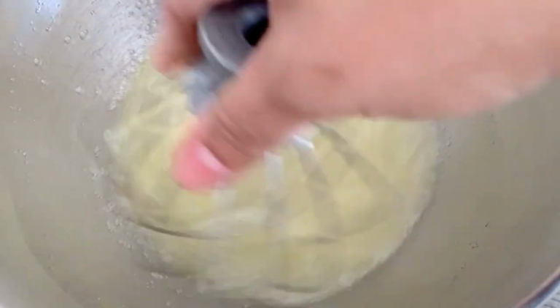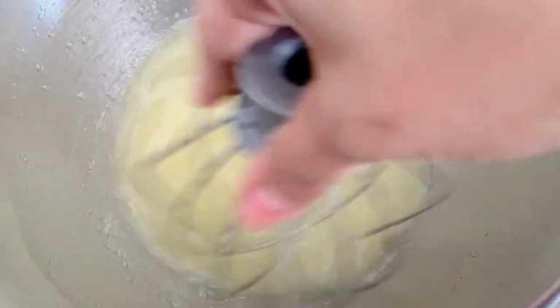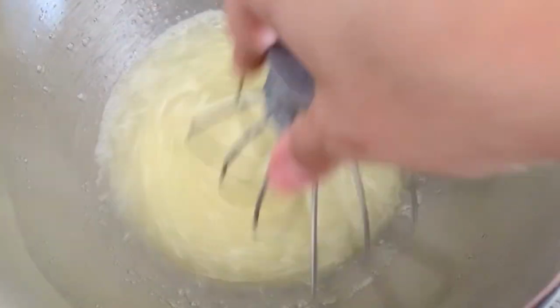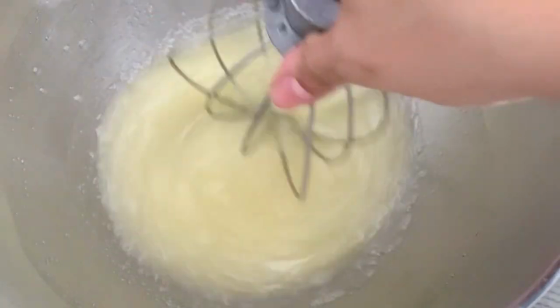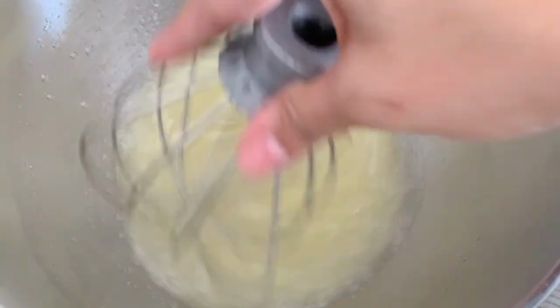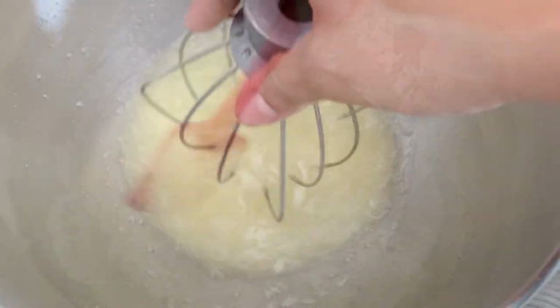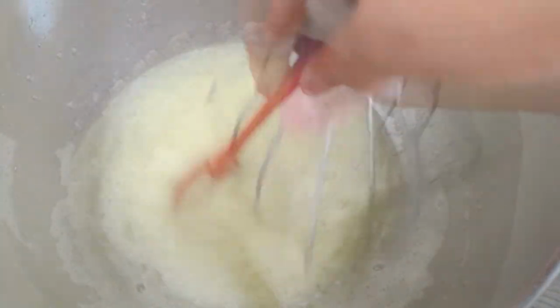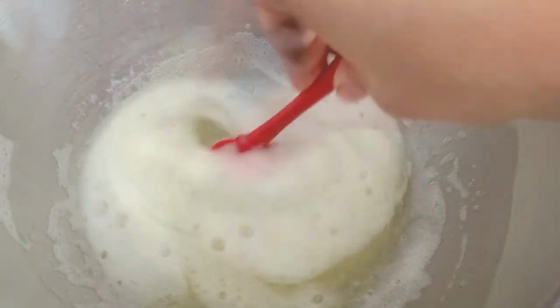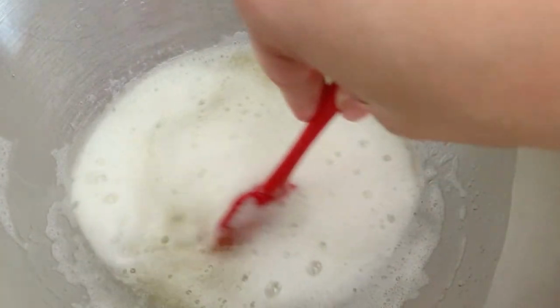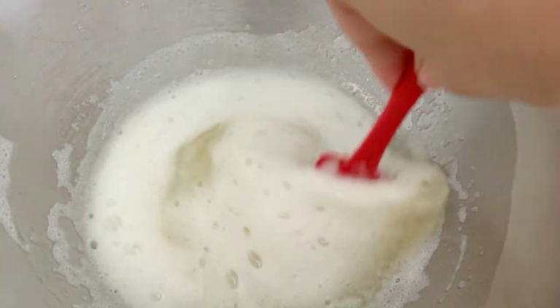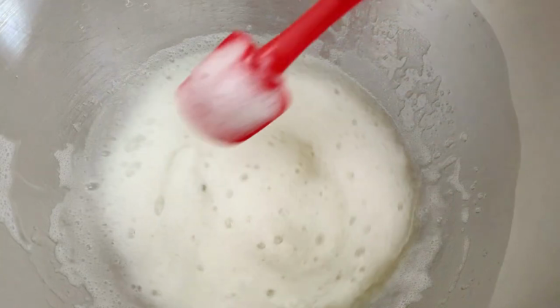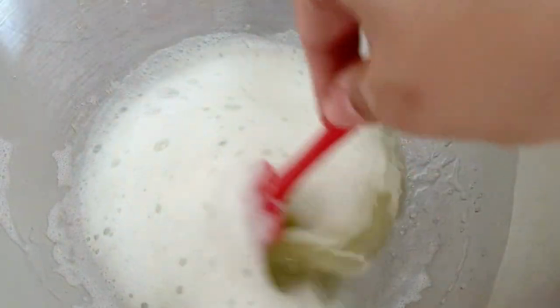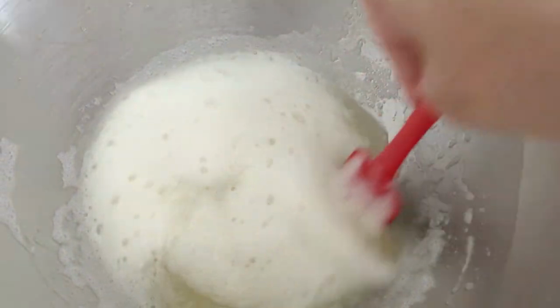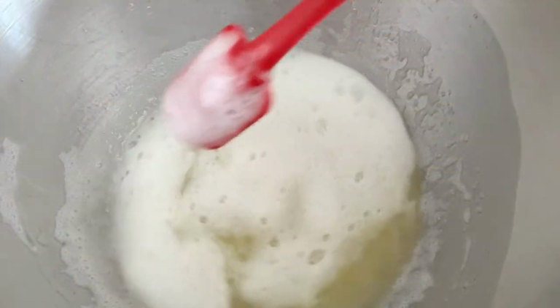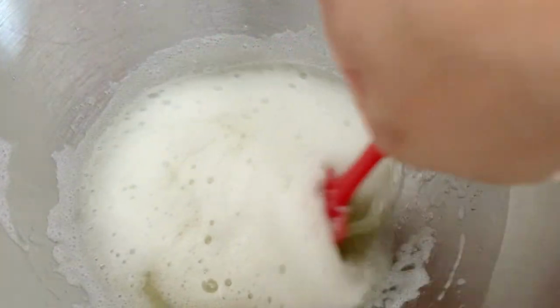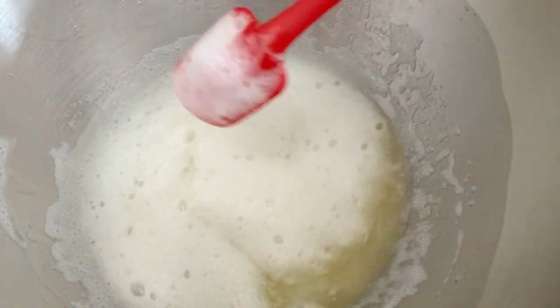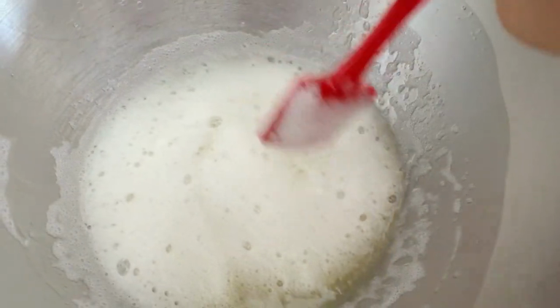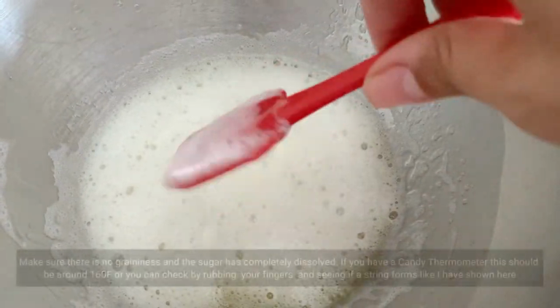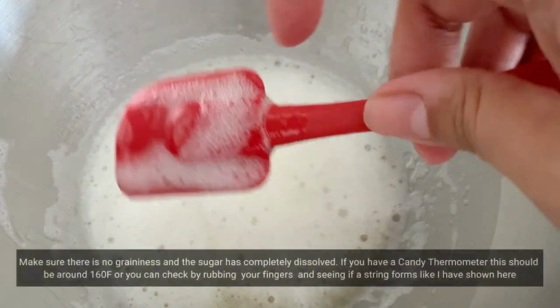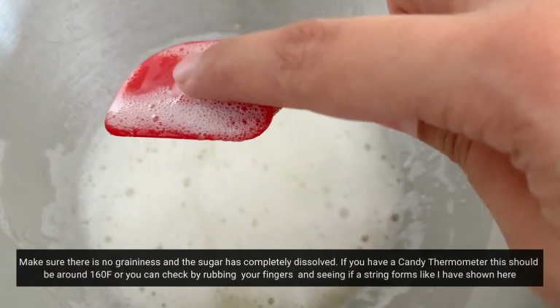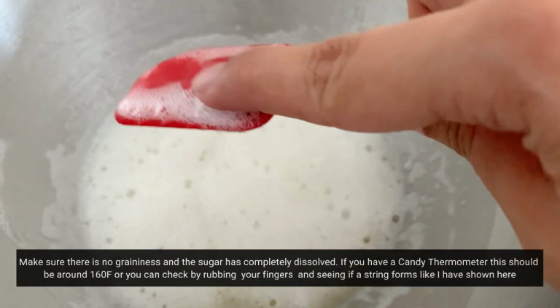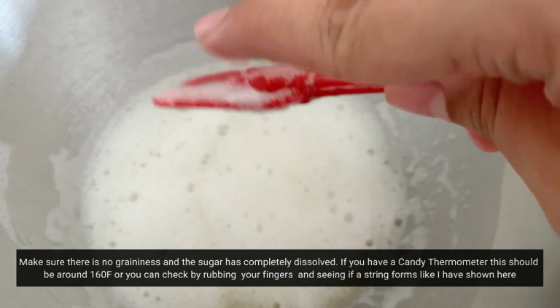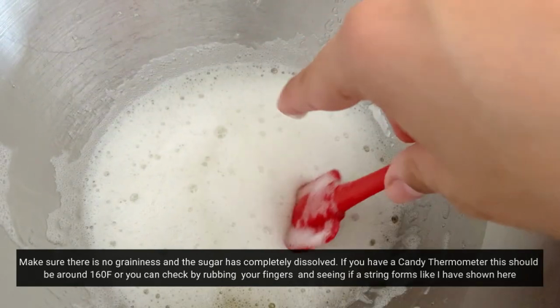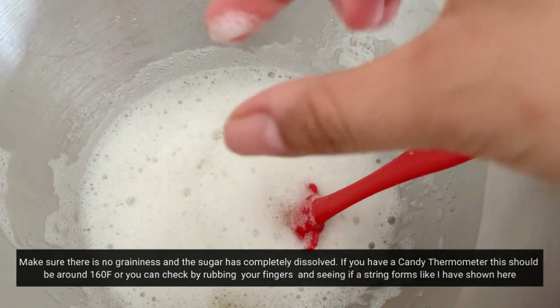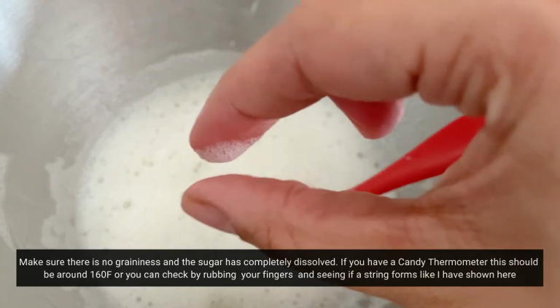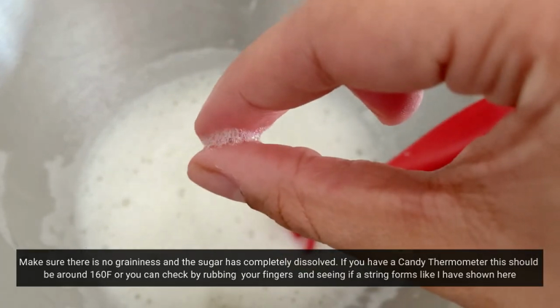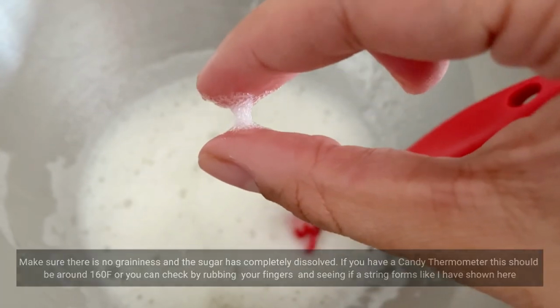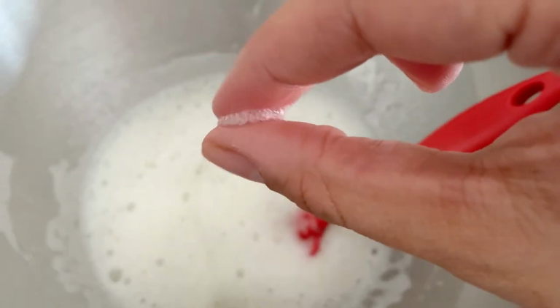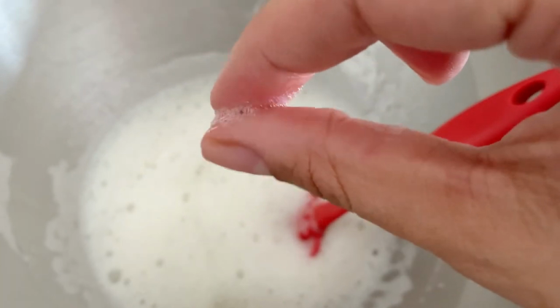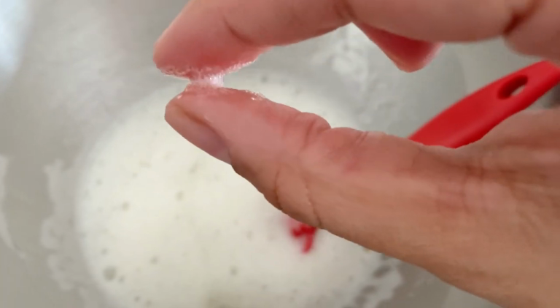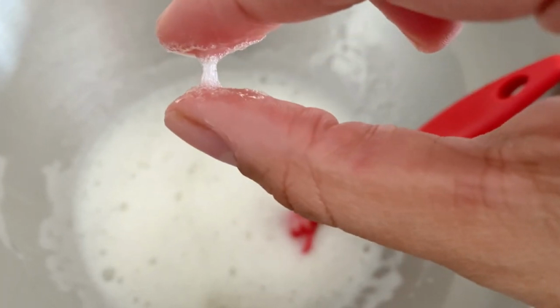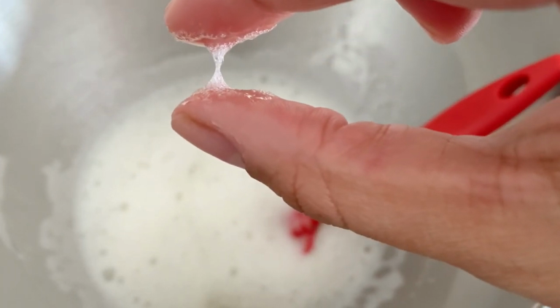At this point, I like to constantly whisk it so that my eggs are cooking evenly. You want it to be at a stringy sort of stage — it shouldn't be gritty, it should be completely smooth. The sugar should be completely dissolved, and once you rub your fingers, you should get a string that forms.